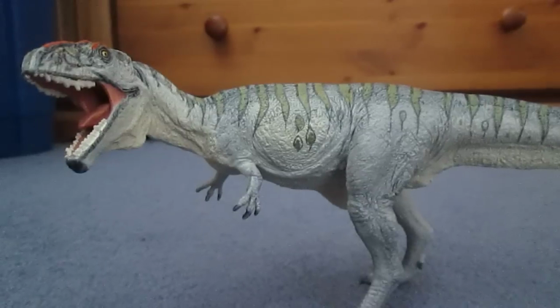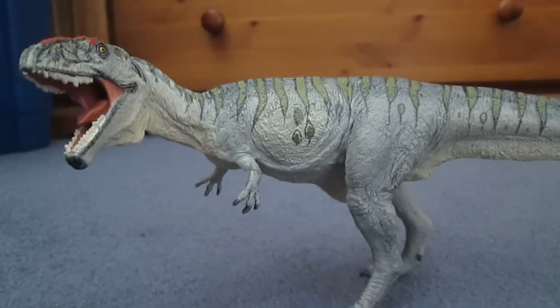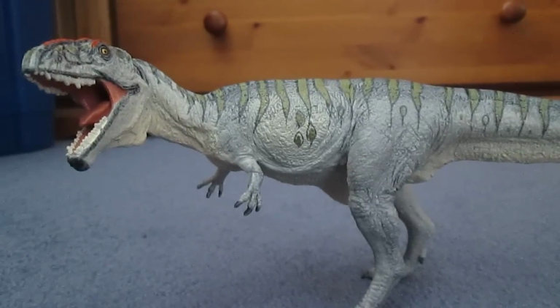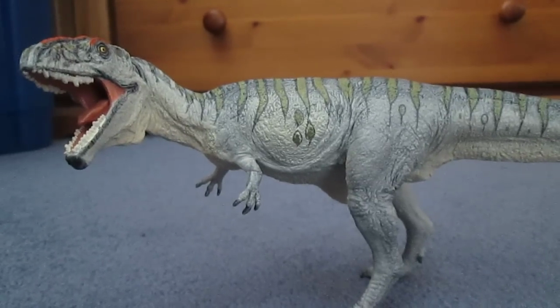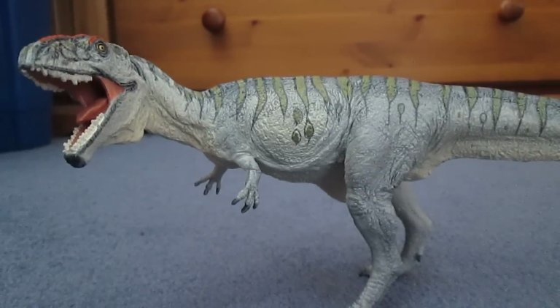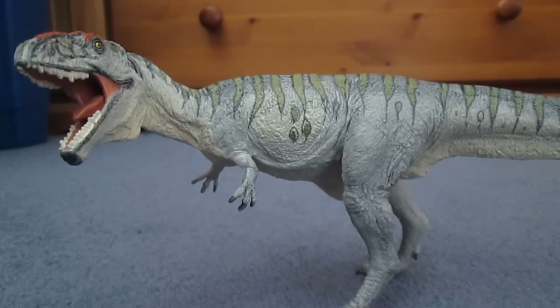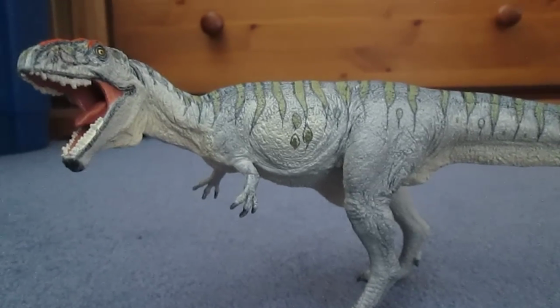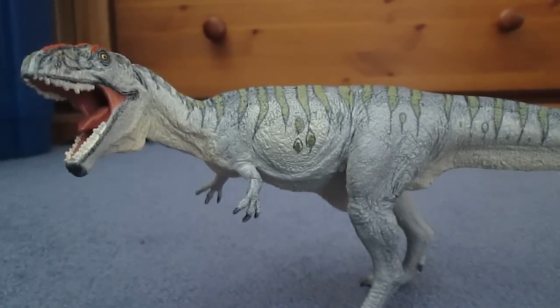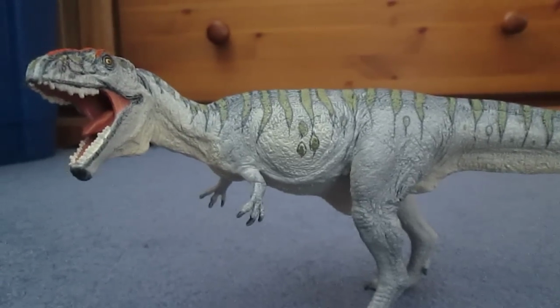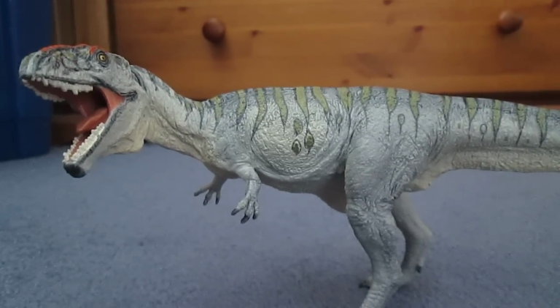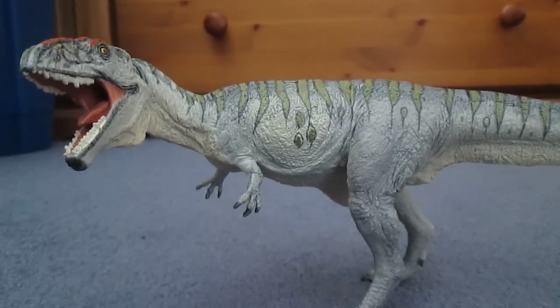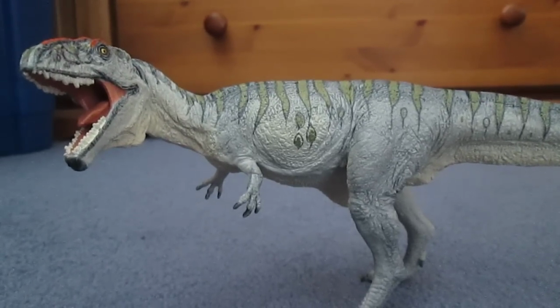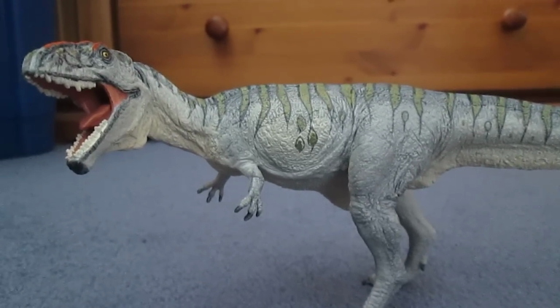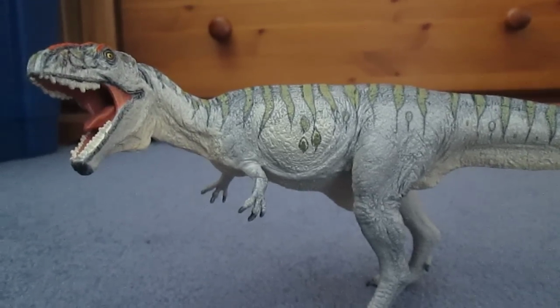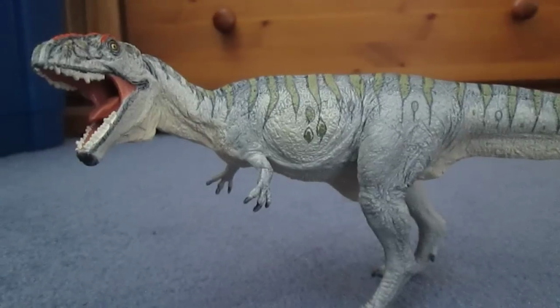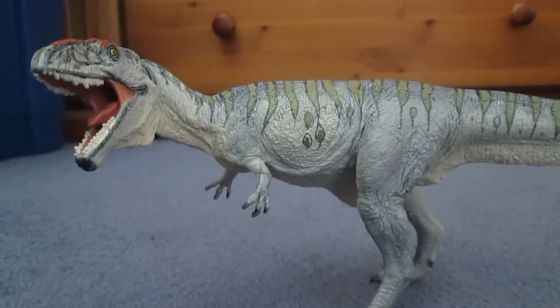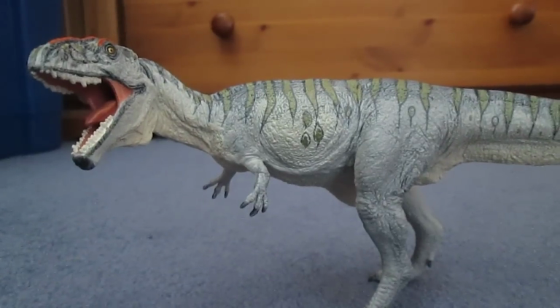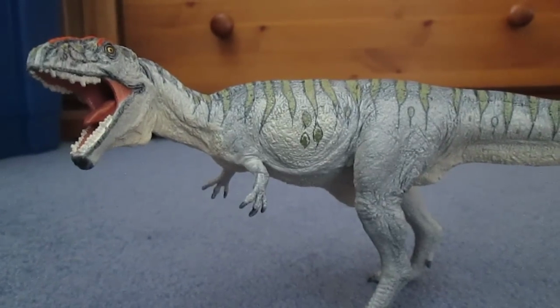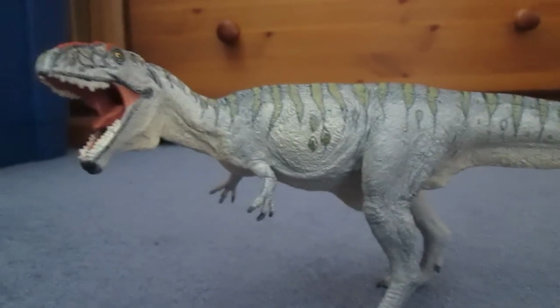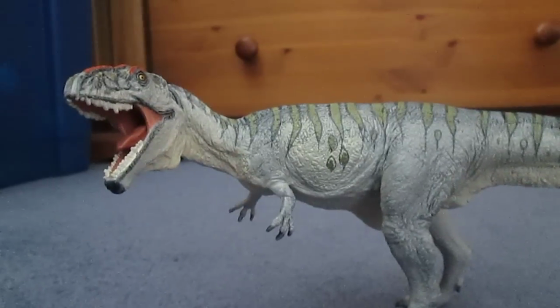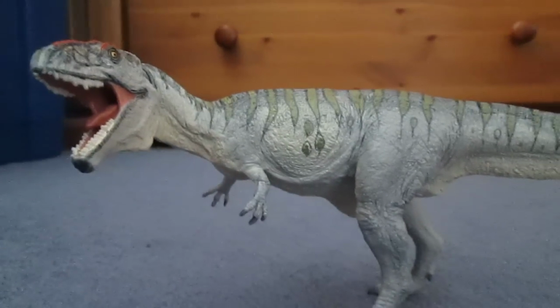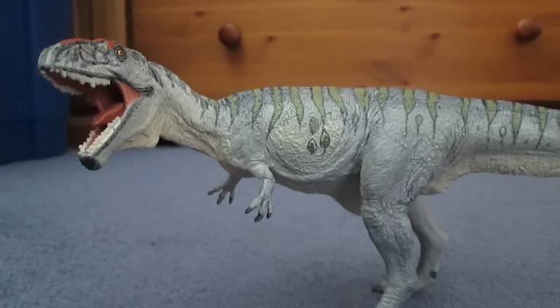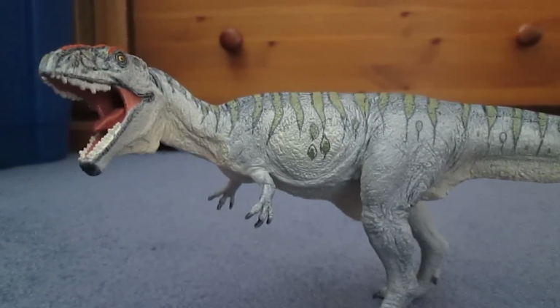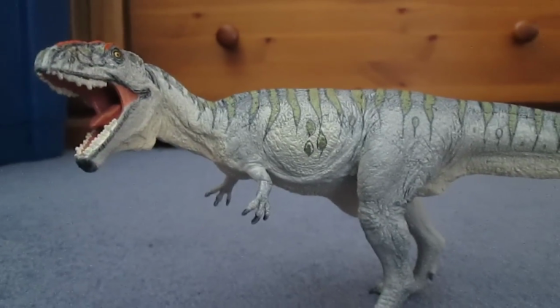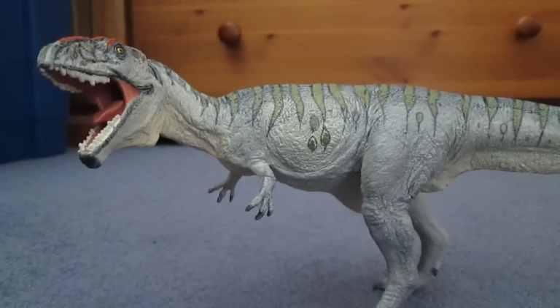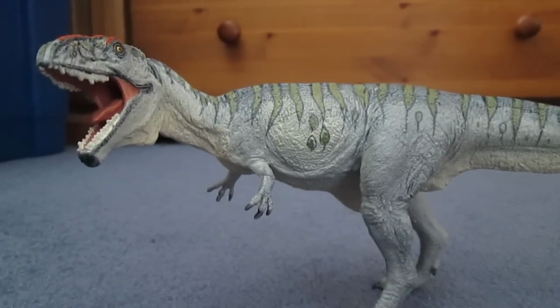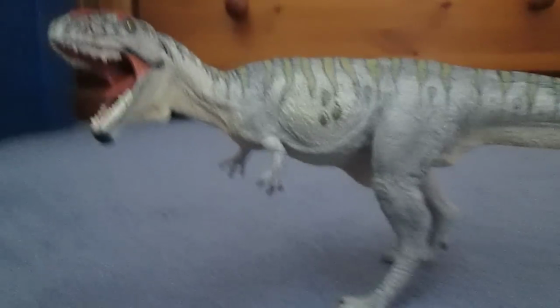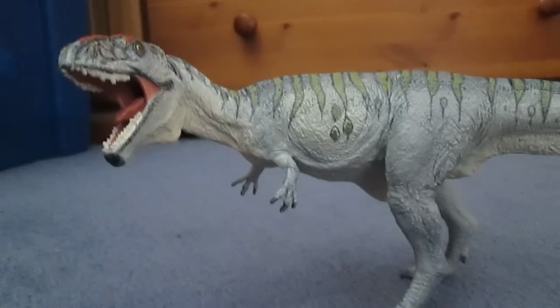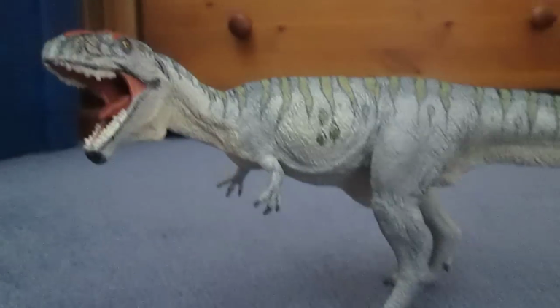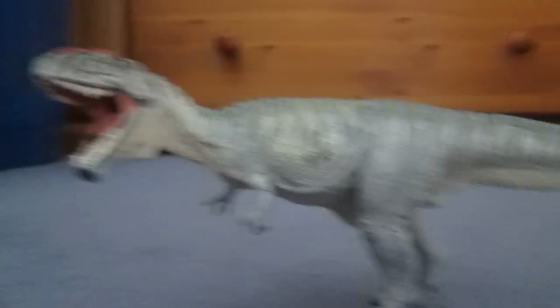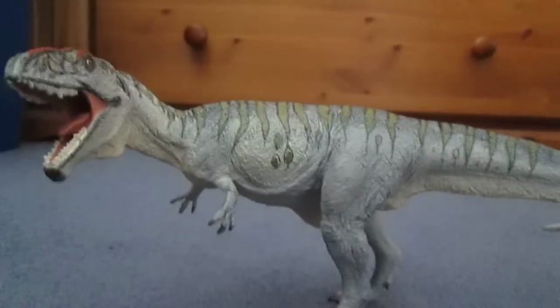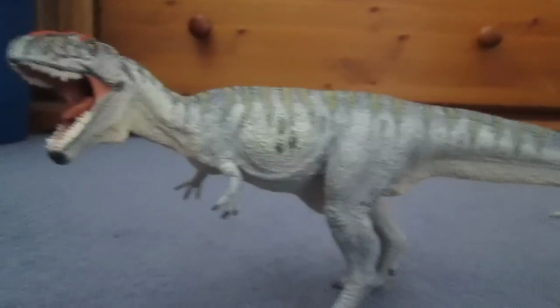Now, I think you guys will say, what about Argentinosaurus? Well, Argentinosaurus lived in a different formation, with Mapusaurus. So technically they wouldn't have met, but it doesn't matter for the time being.